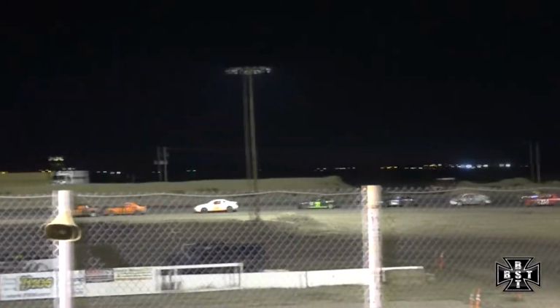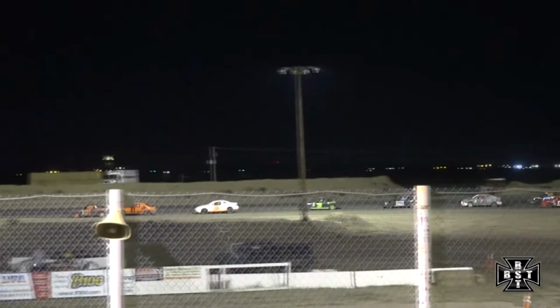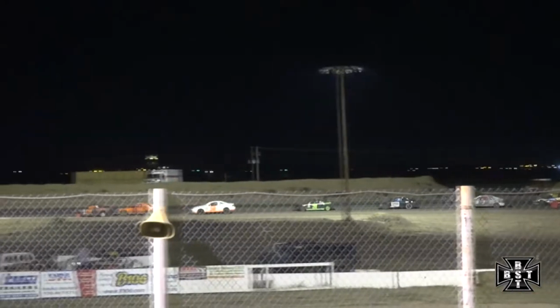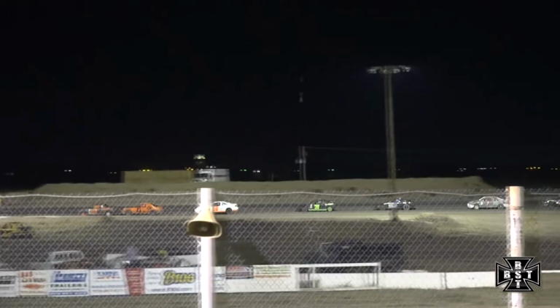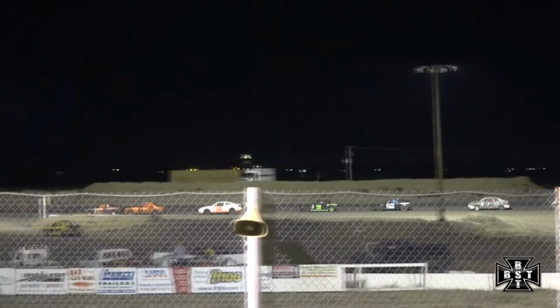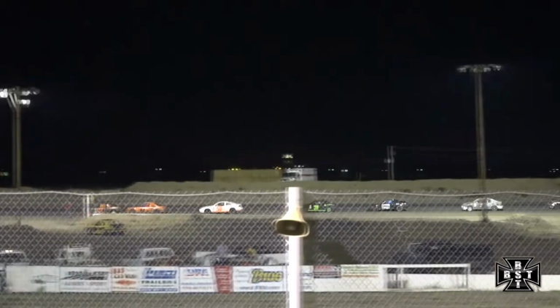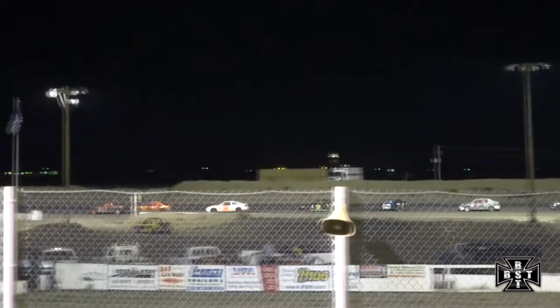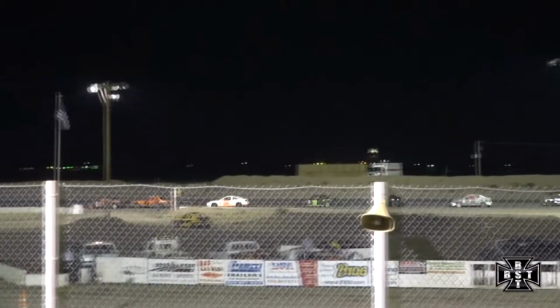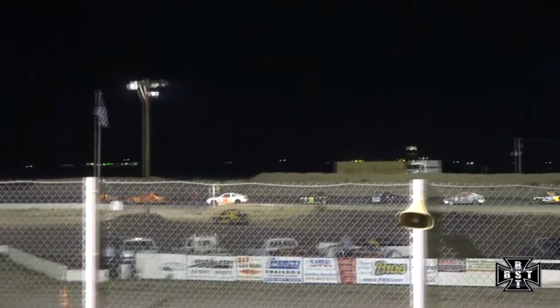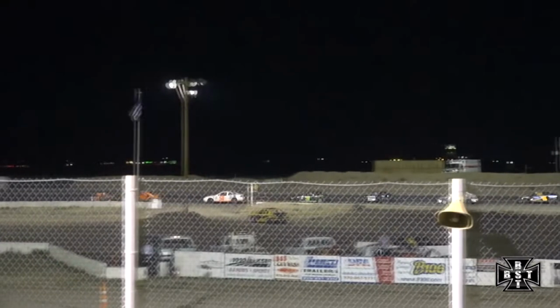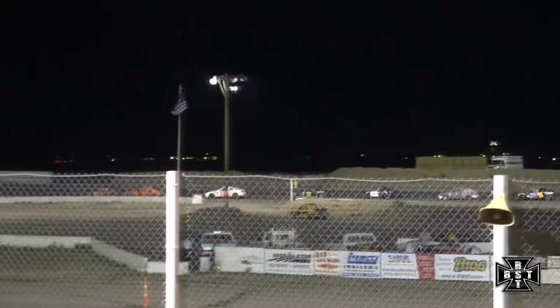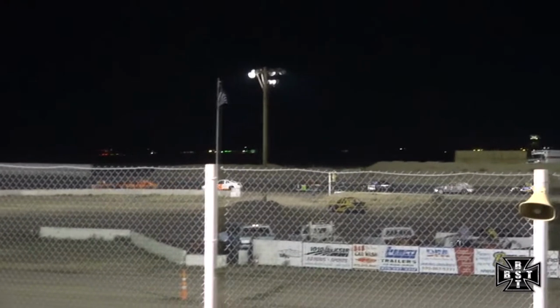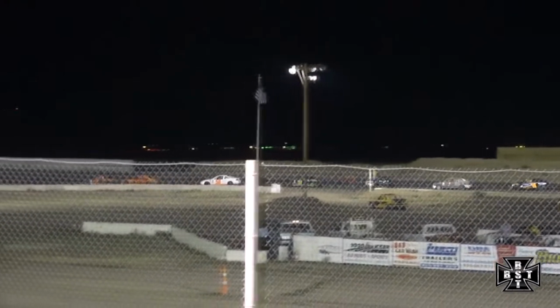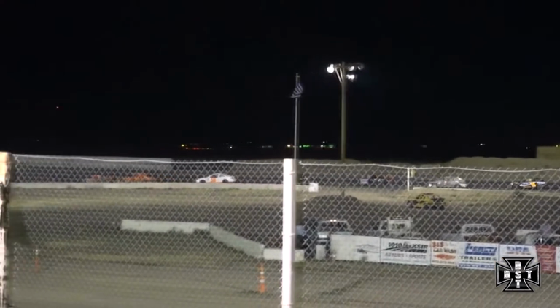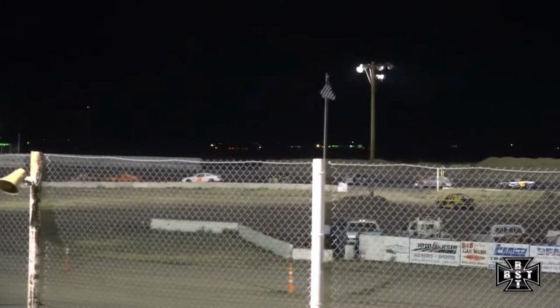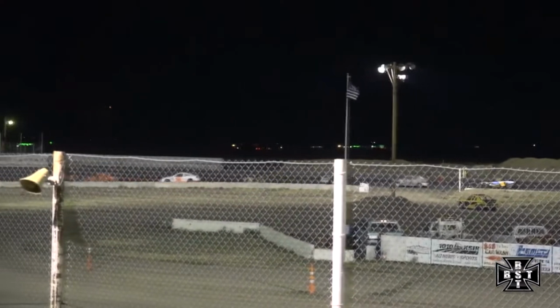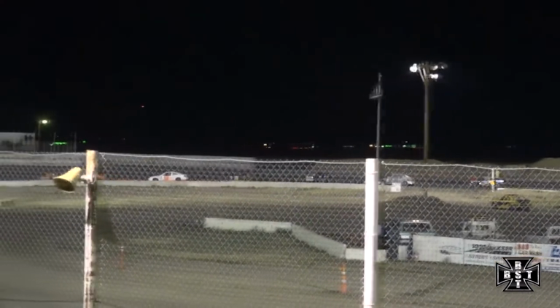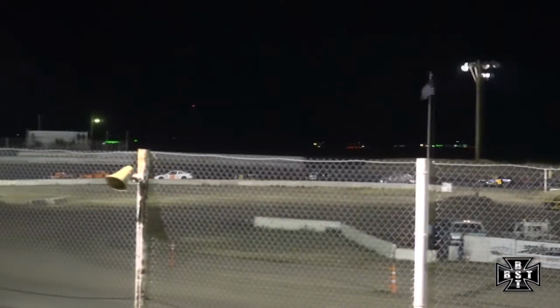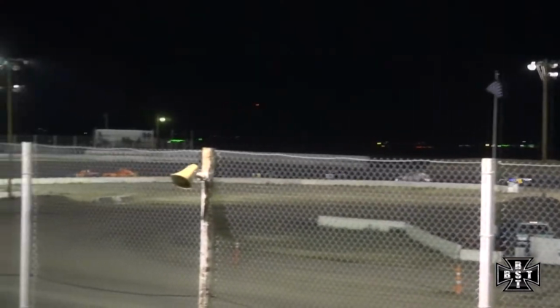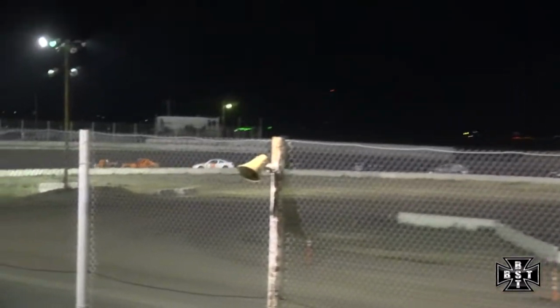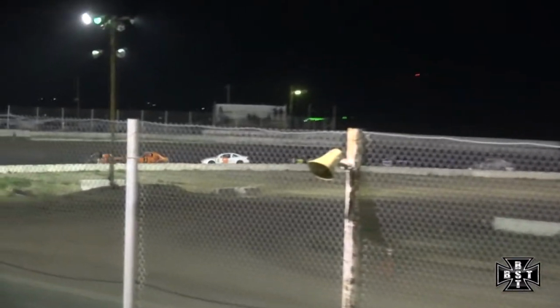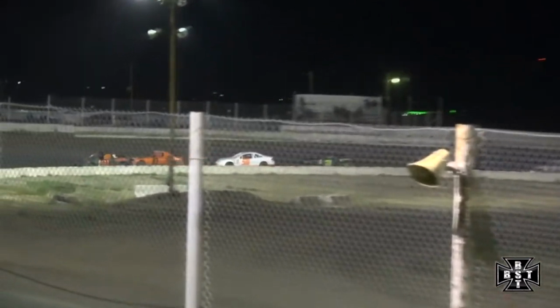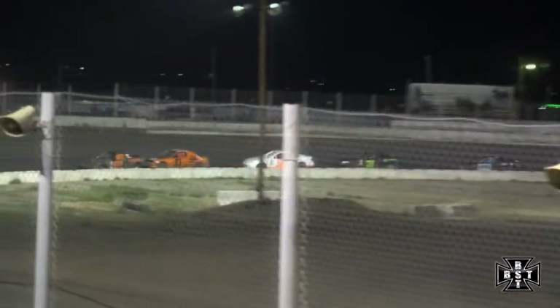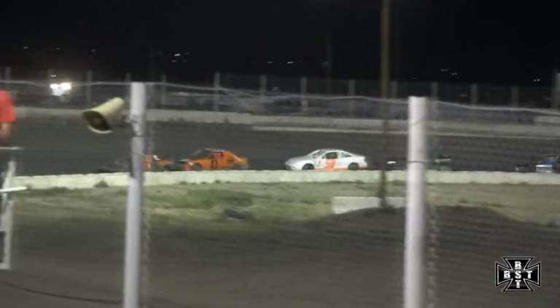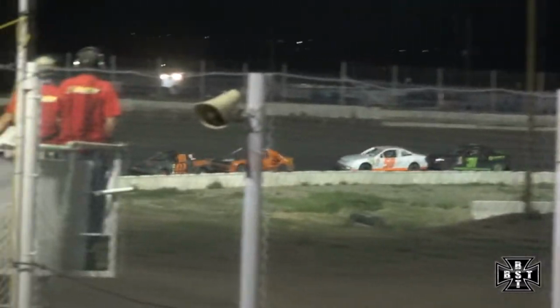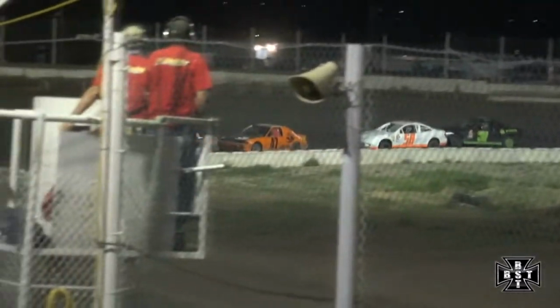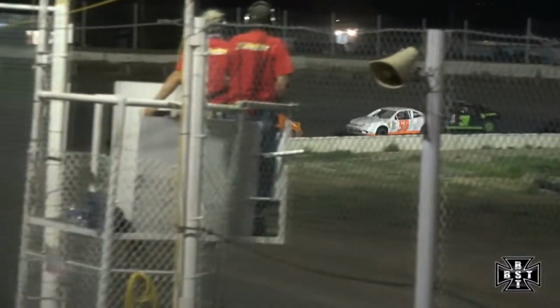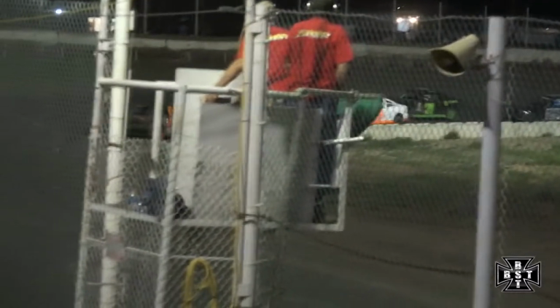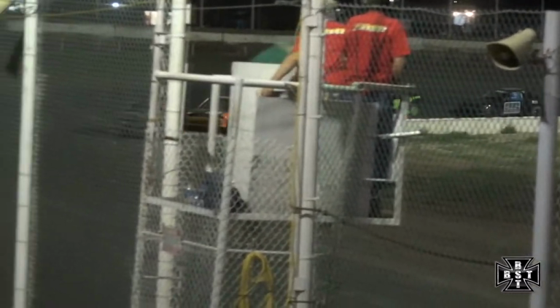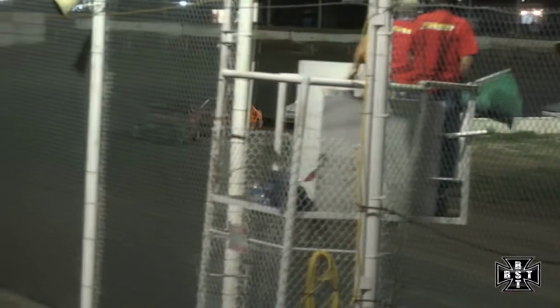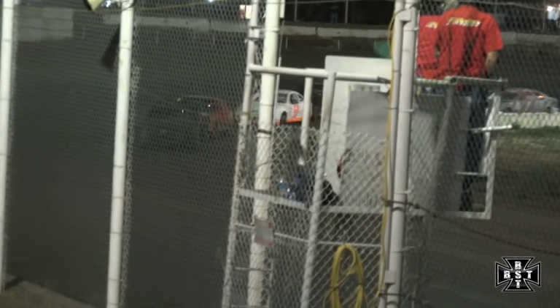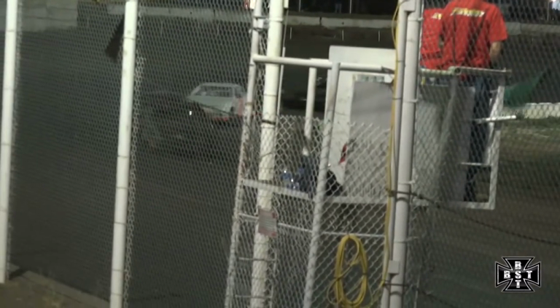Lights are out green this time. The 47 car of Ames is now getting warned once again on the Race Seaver. Looks like they're racing hard out there tonight.